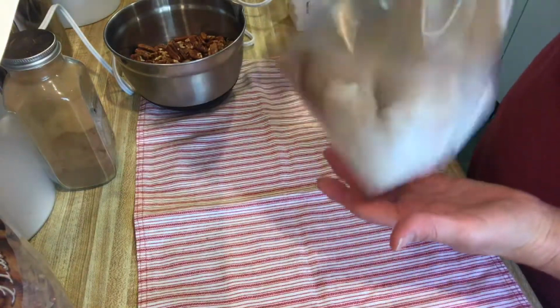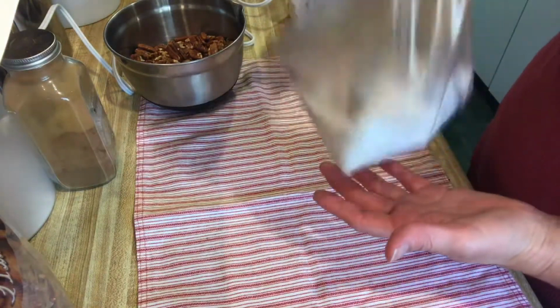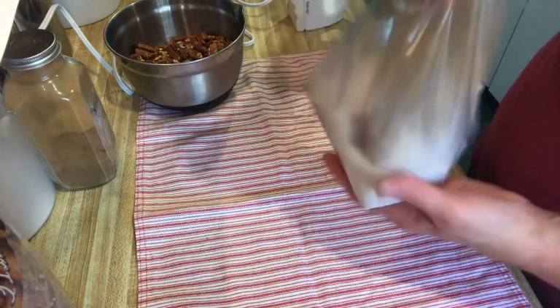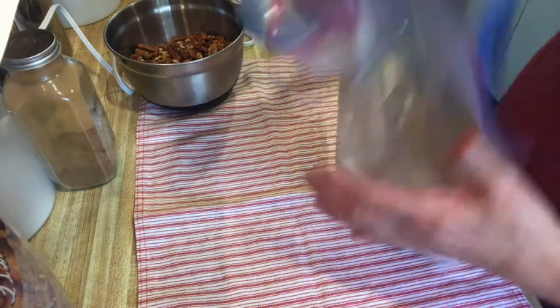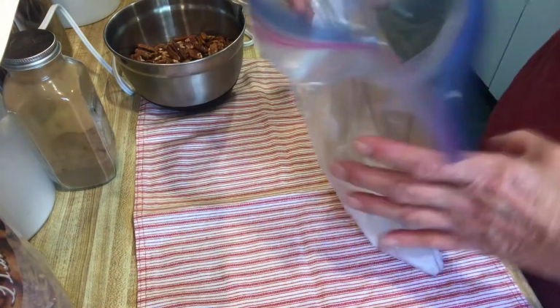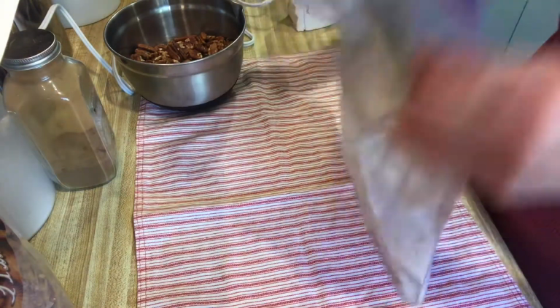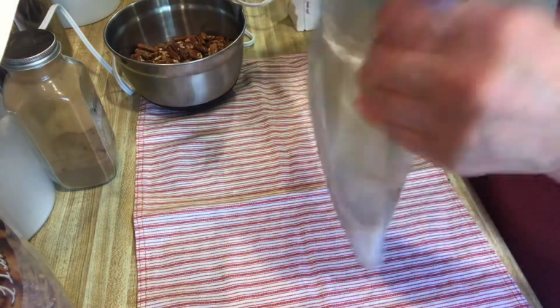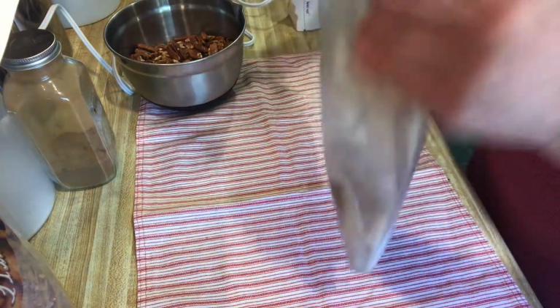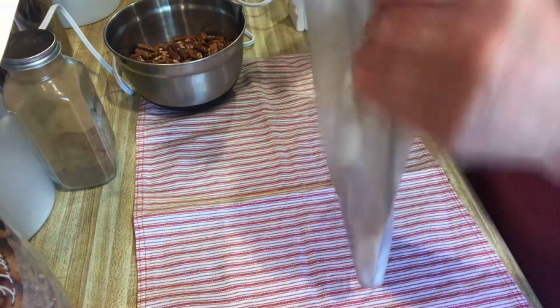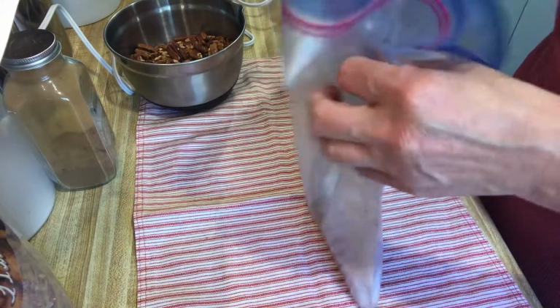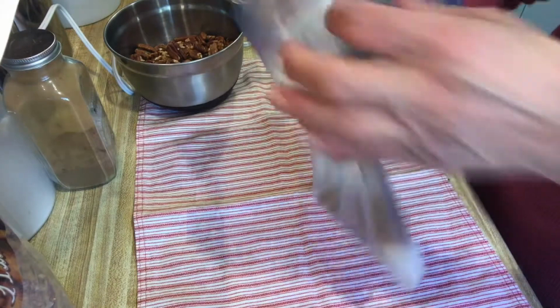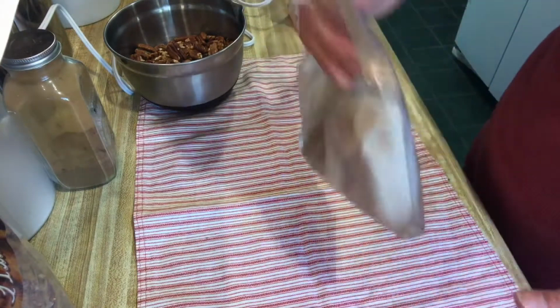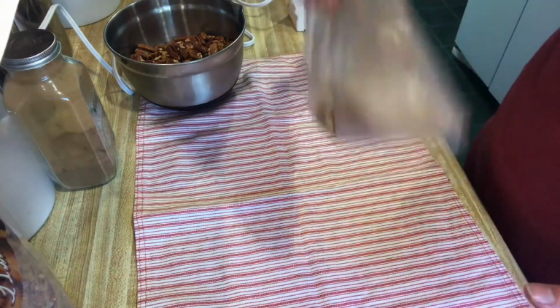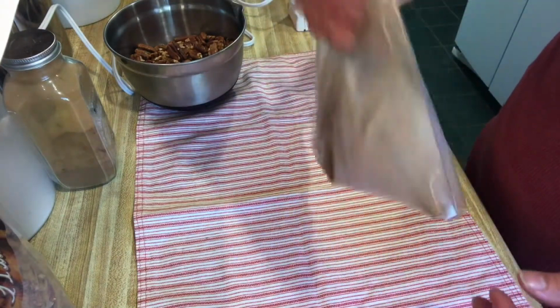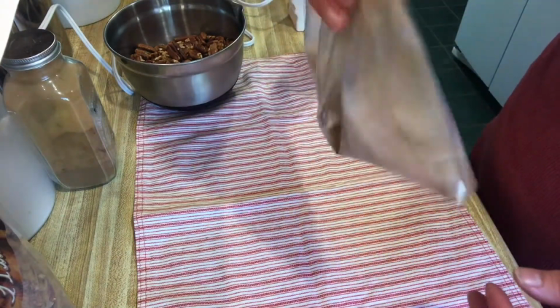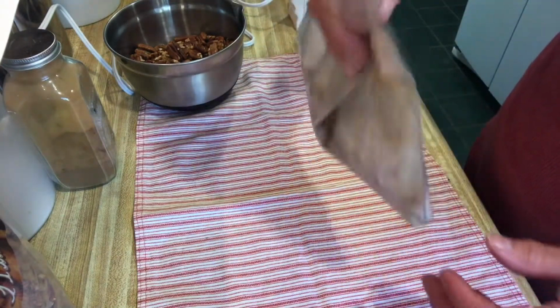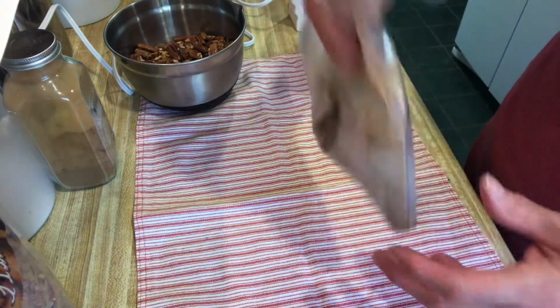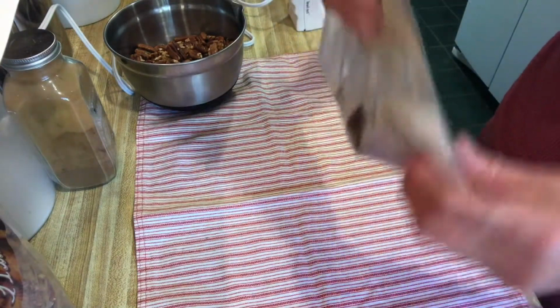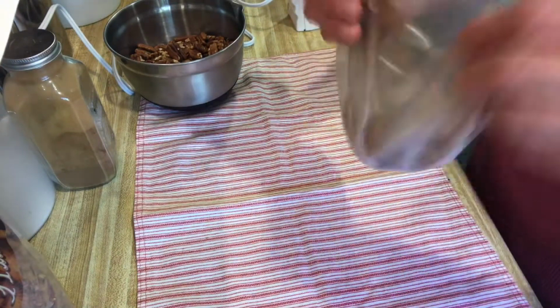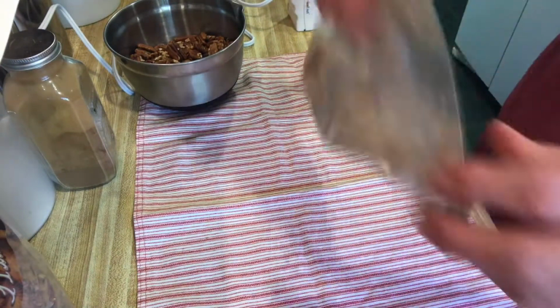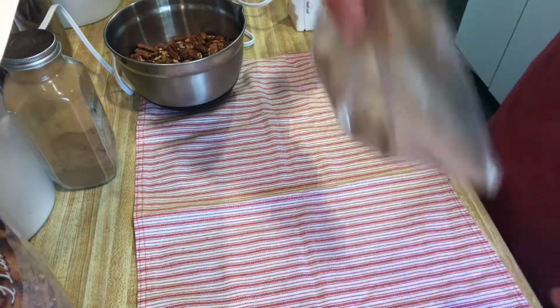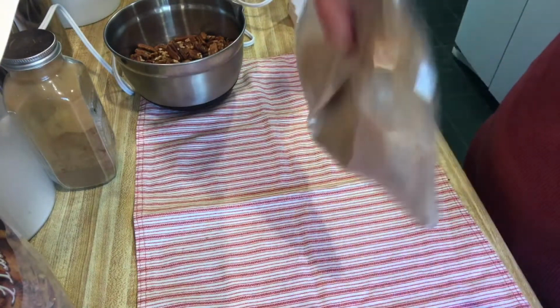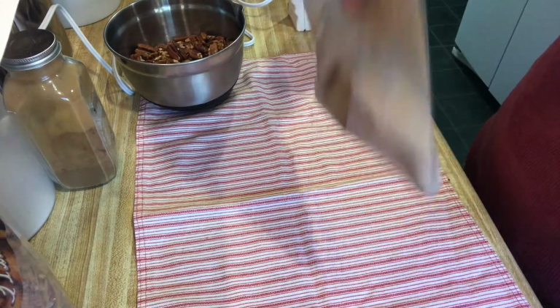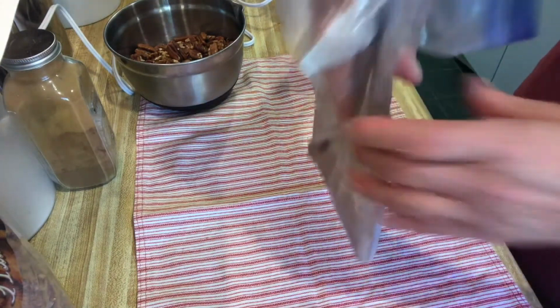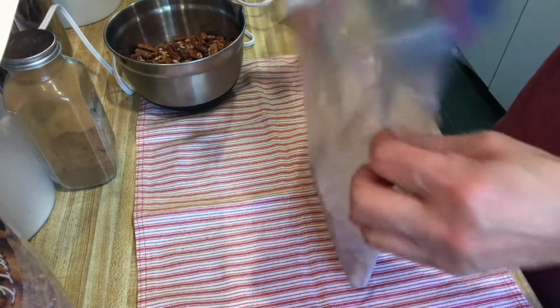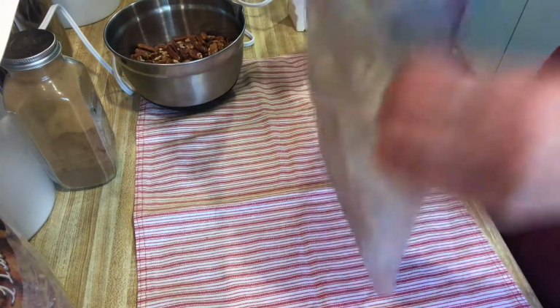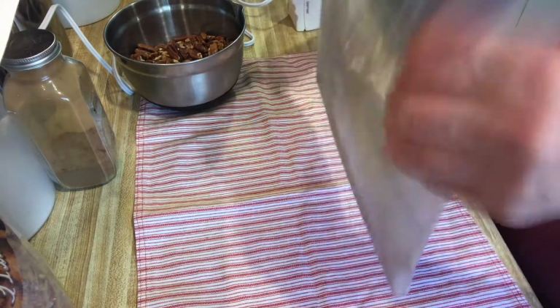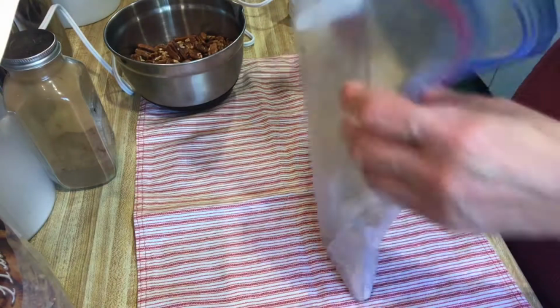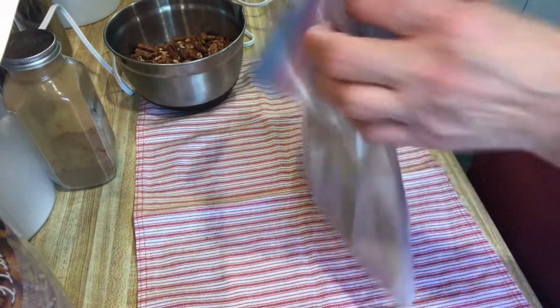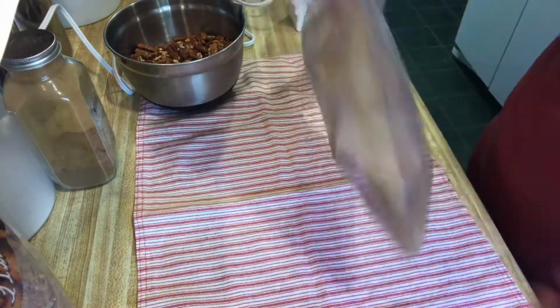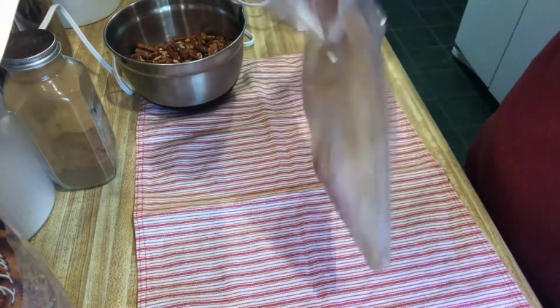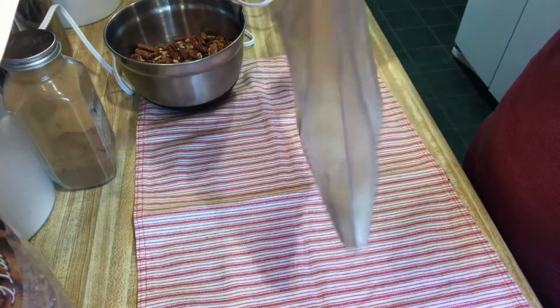If you wanted this to be more of a spicy version, you could add cayenne pepper to this as well. I might try that in the next batch.